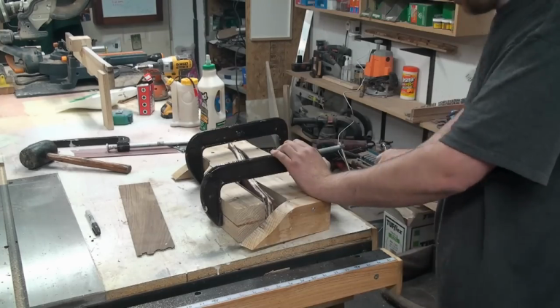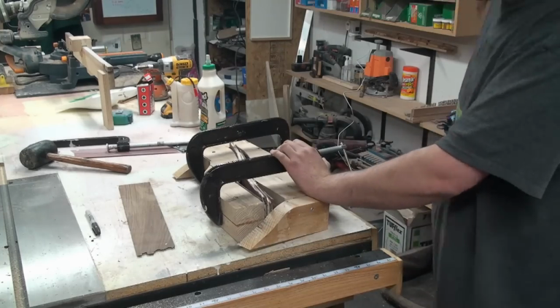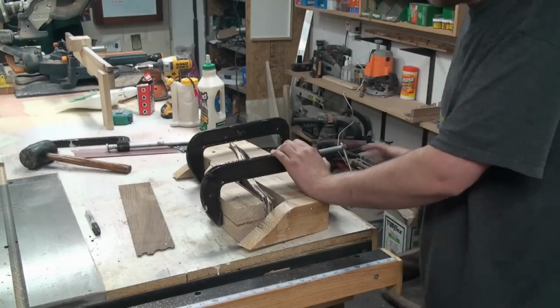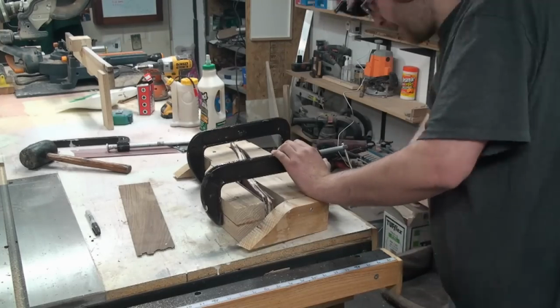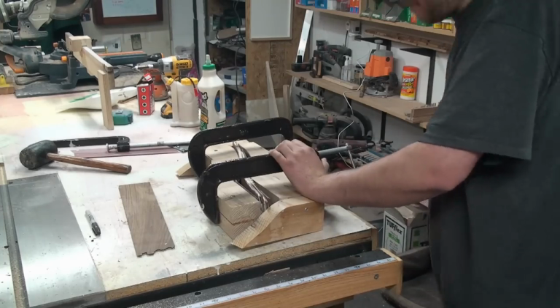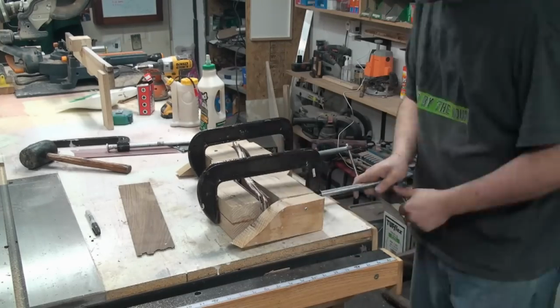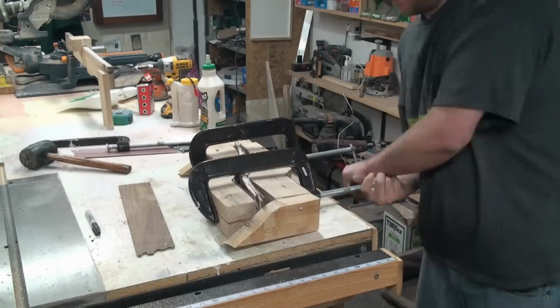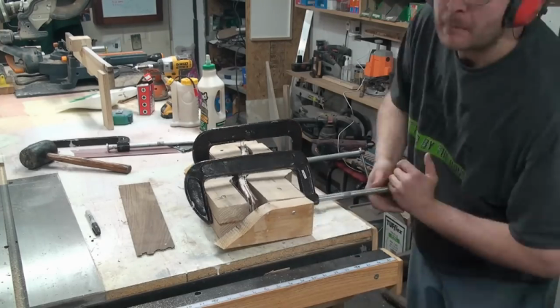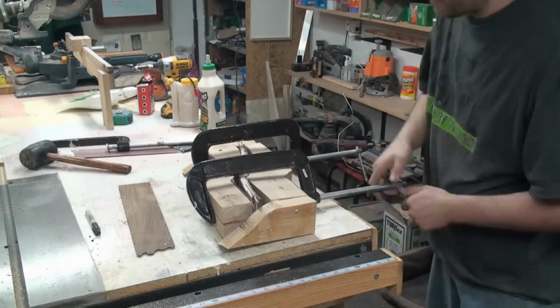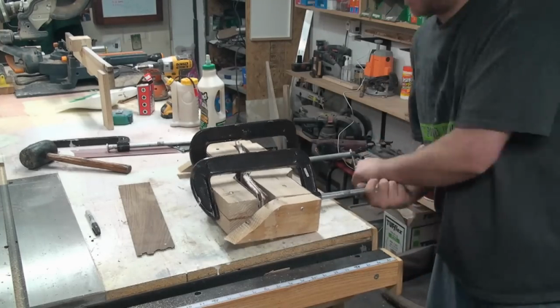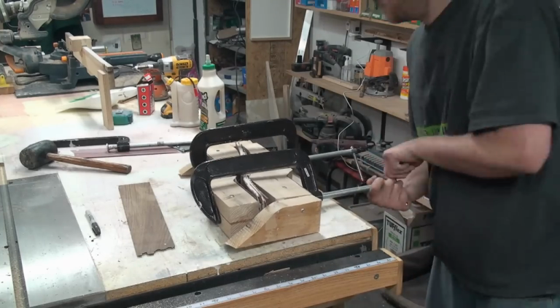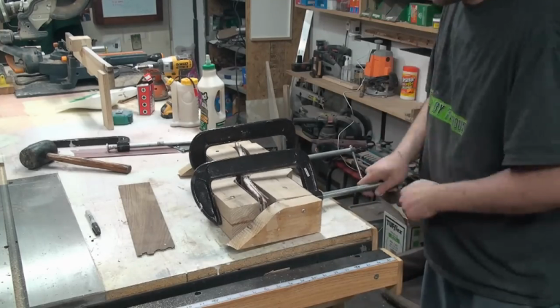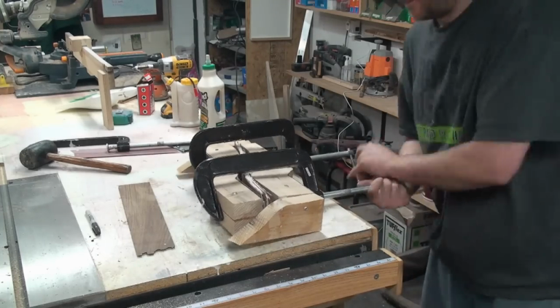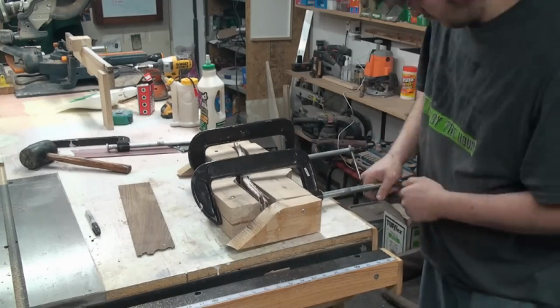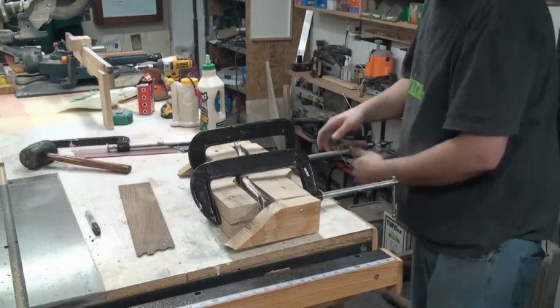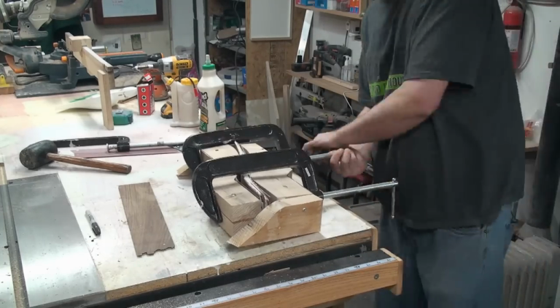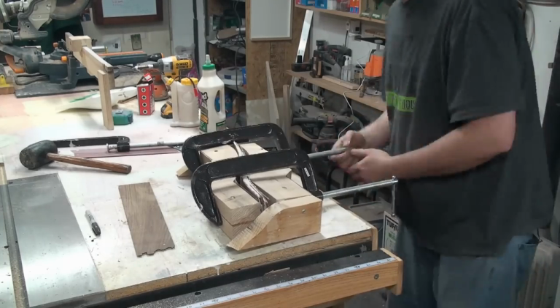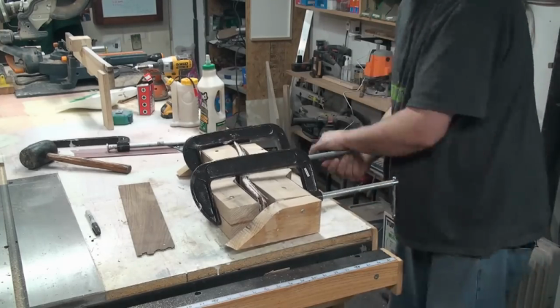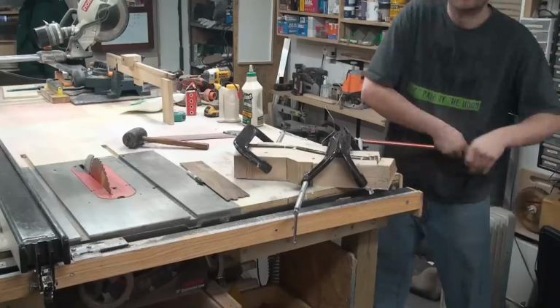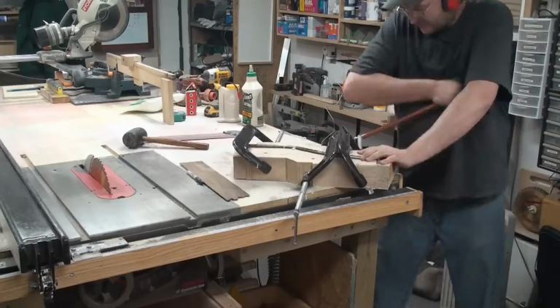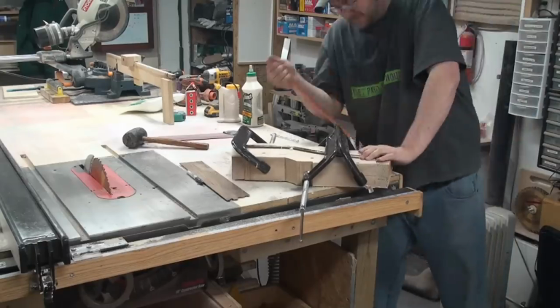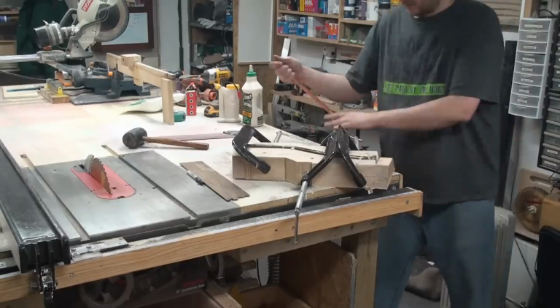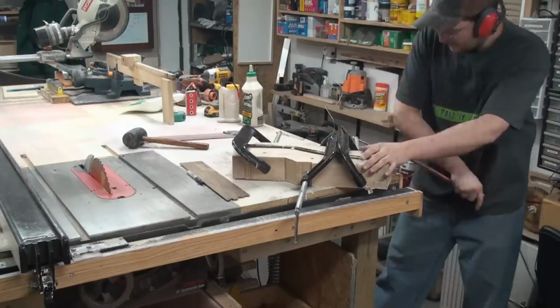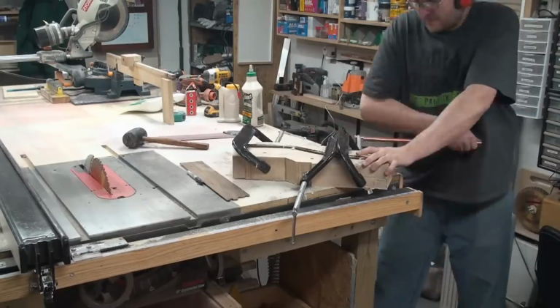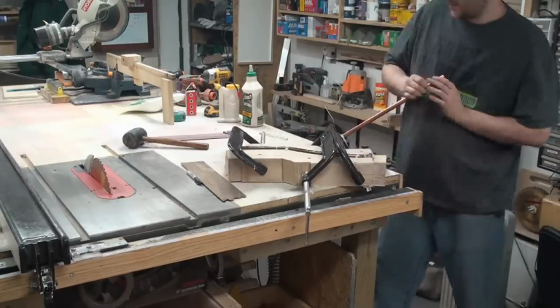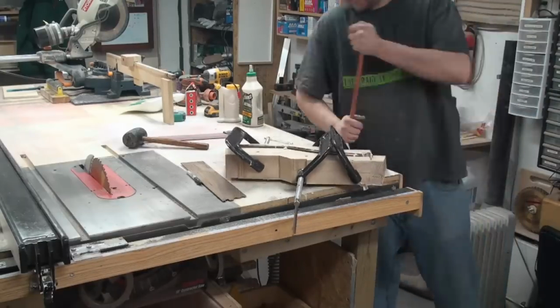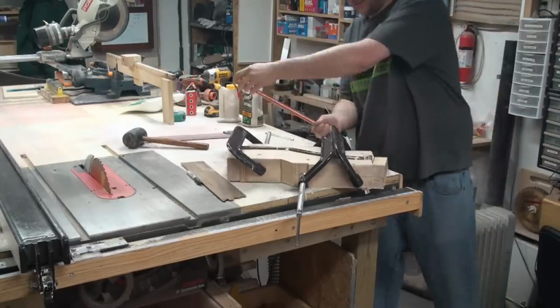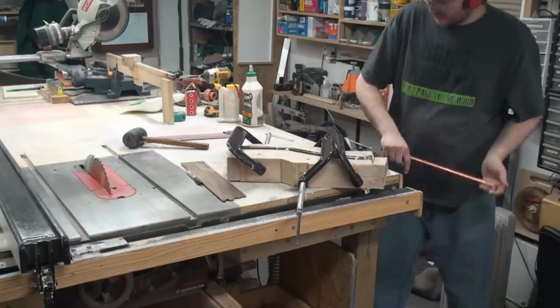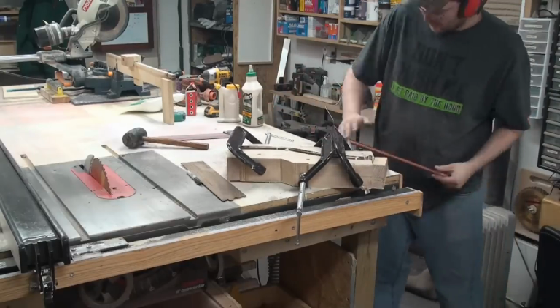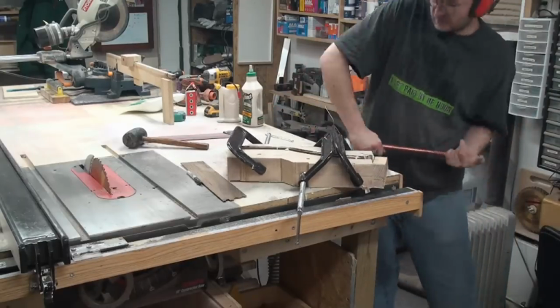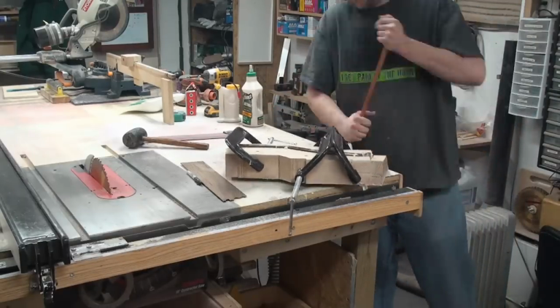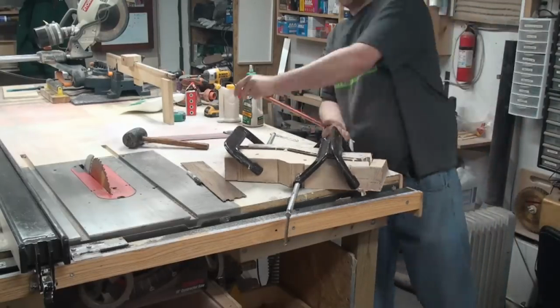This is the most difficult part of the project. It takes a lot of muscle, and I even cheated by using a pipe to give me more leverage on tightening up the clamps.